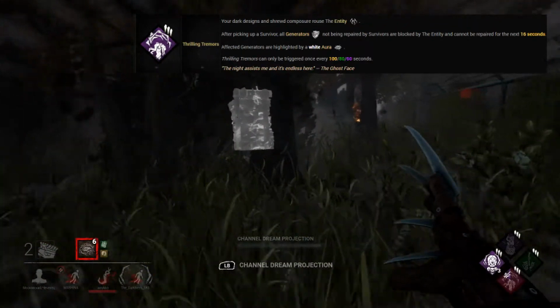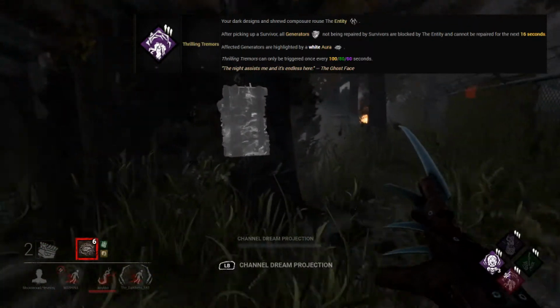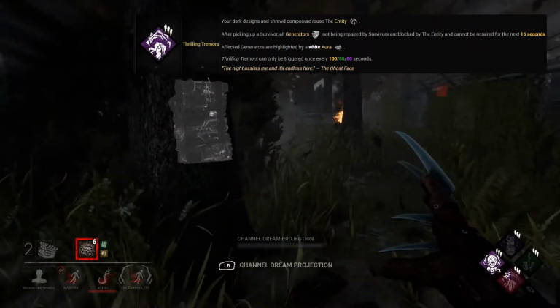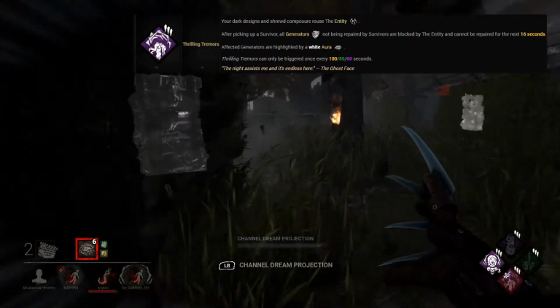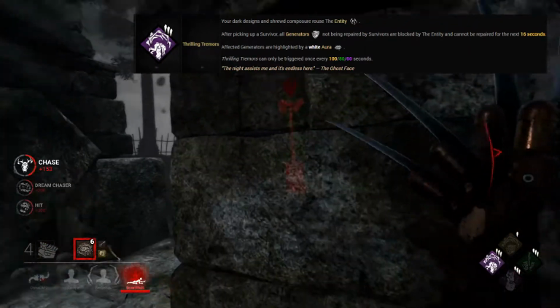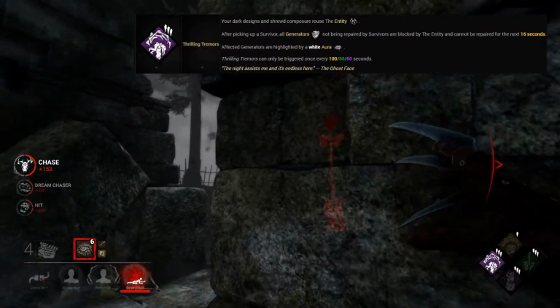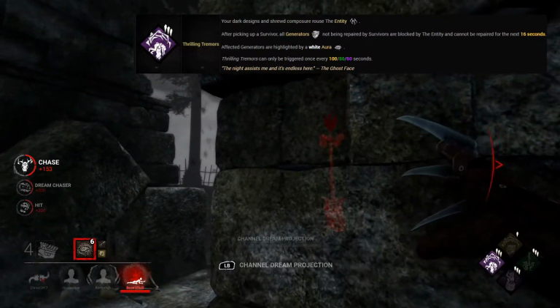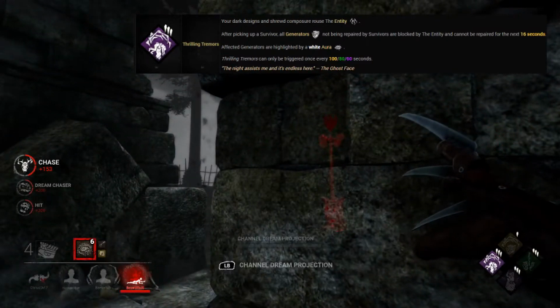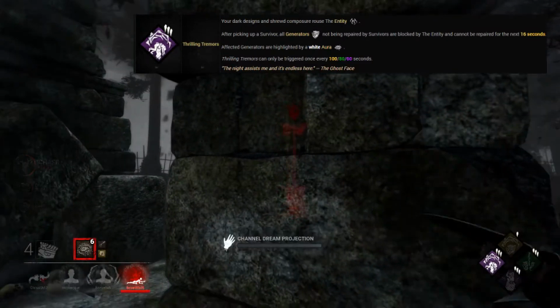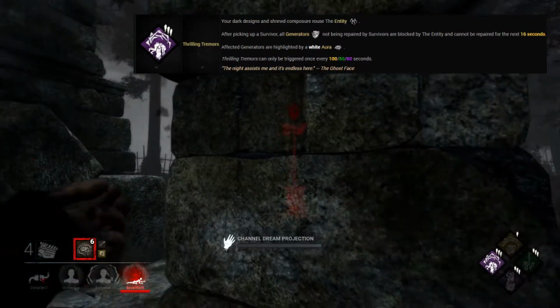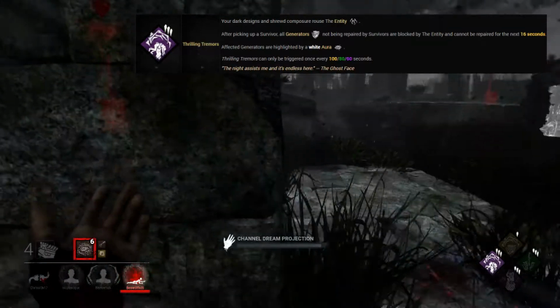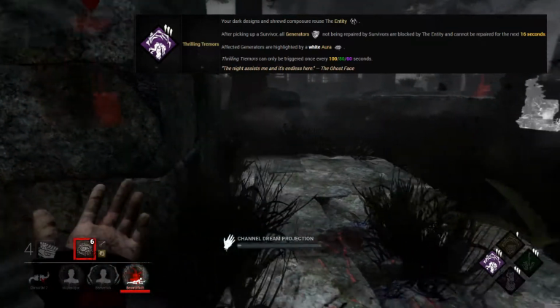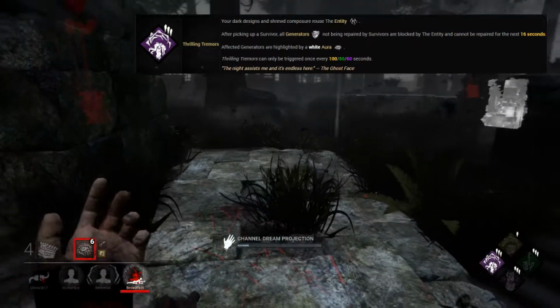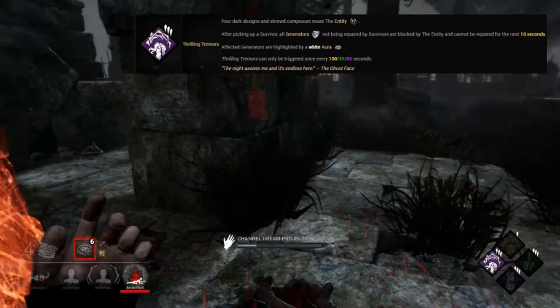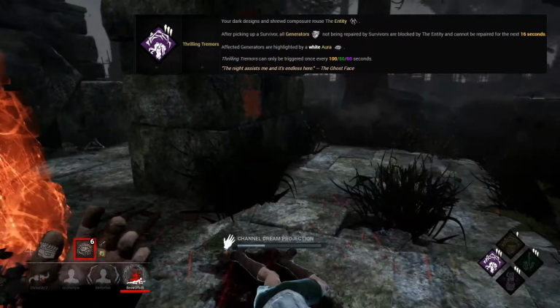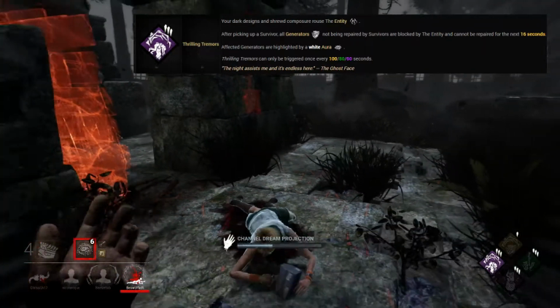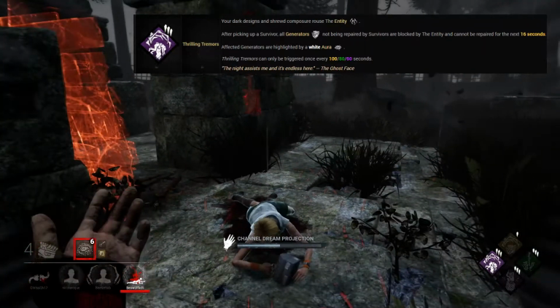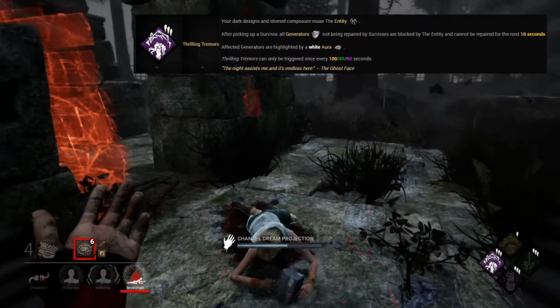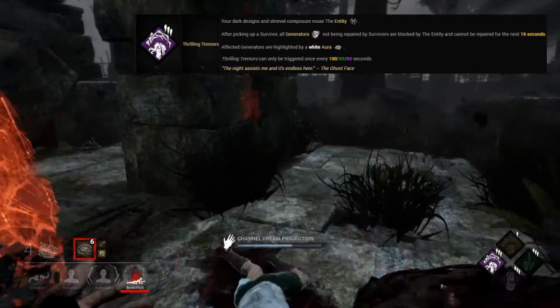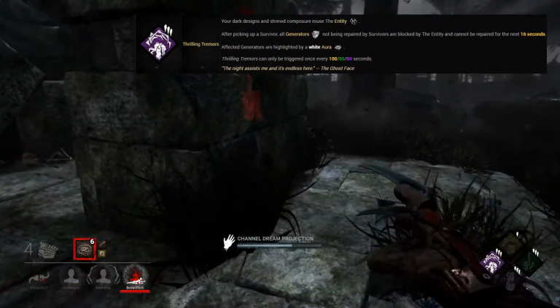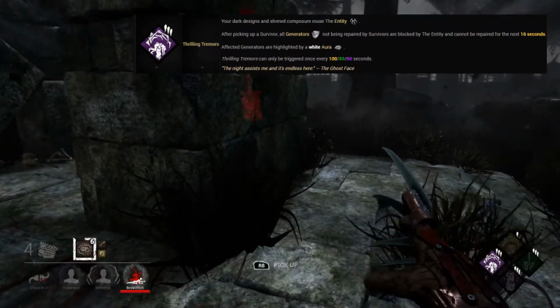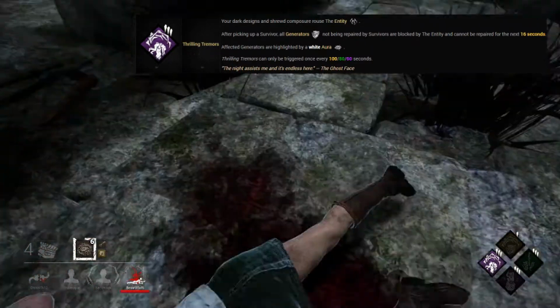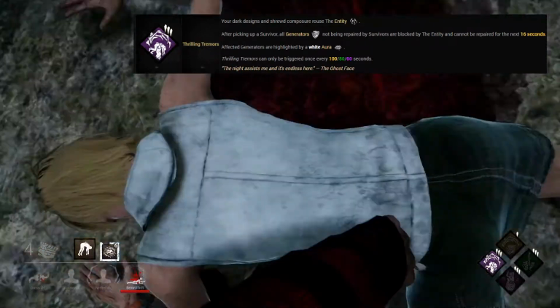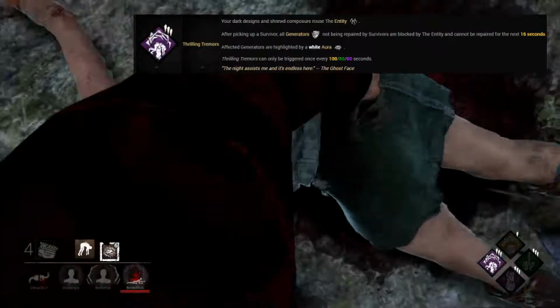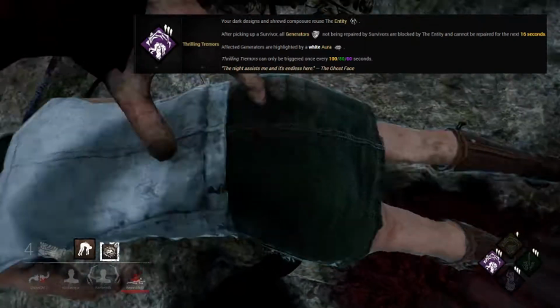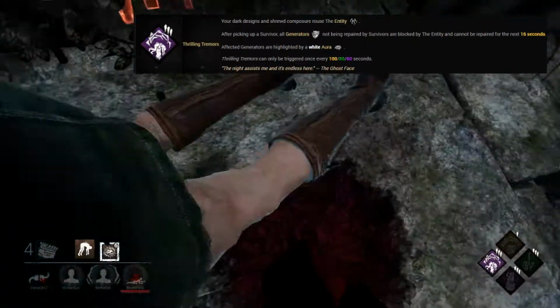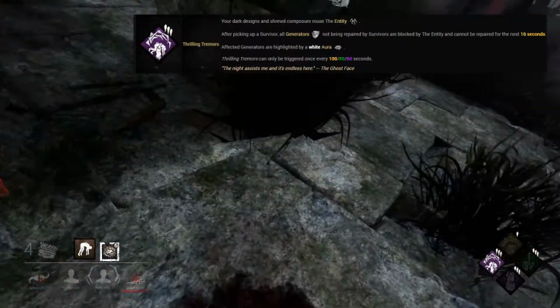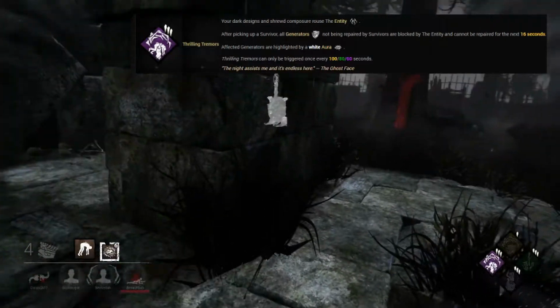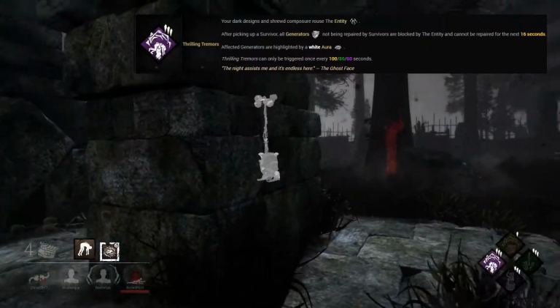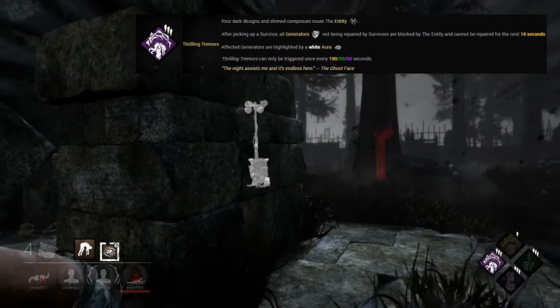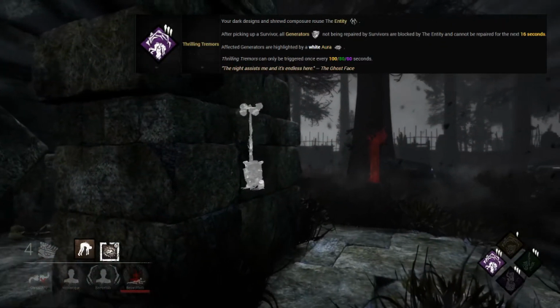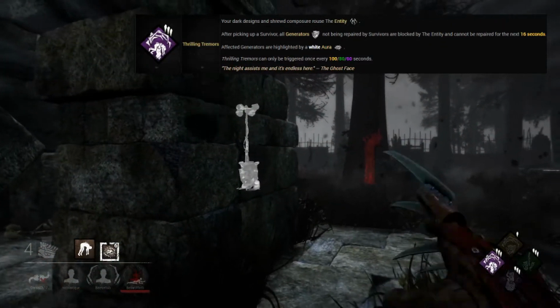It's also great for mind games — using Freddy or the Doctor to shock or teleport to get survivors off generators, and every second helps when you're trying to stop gens from being completed.